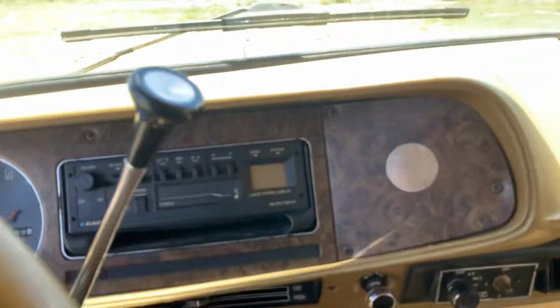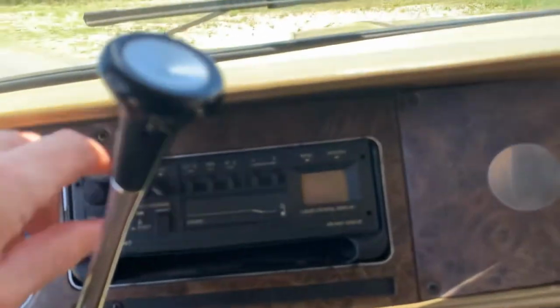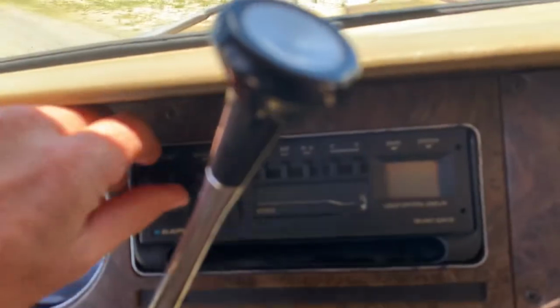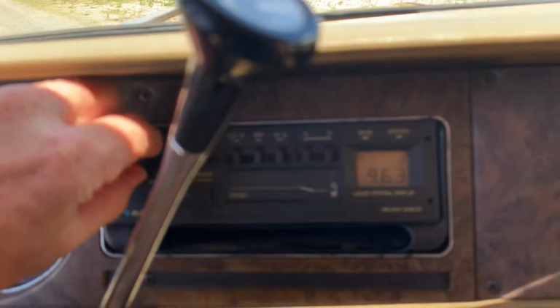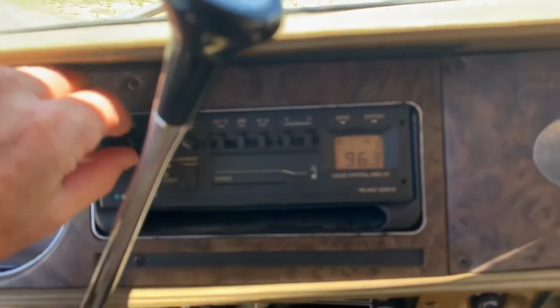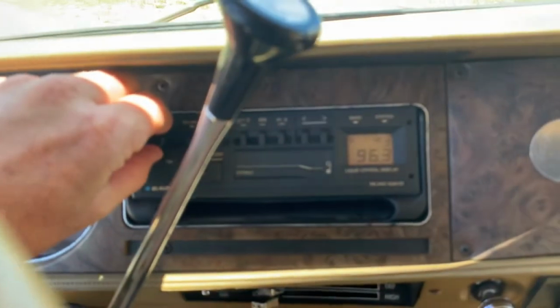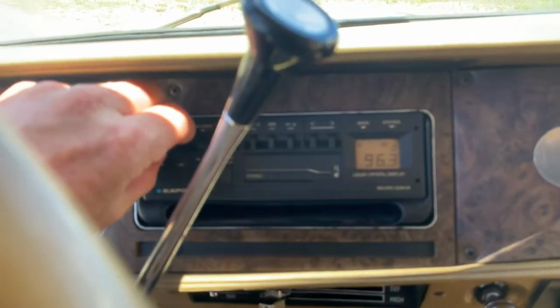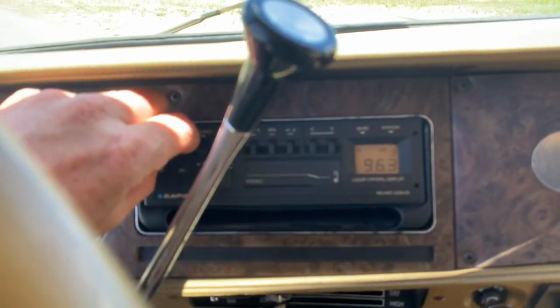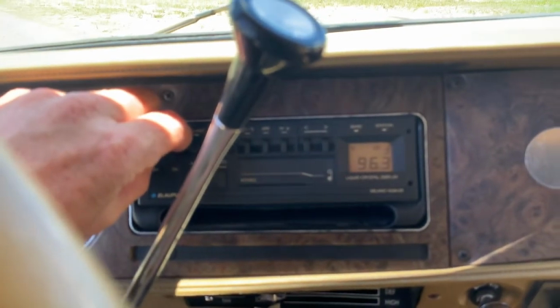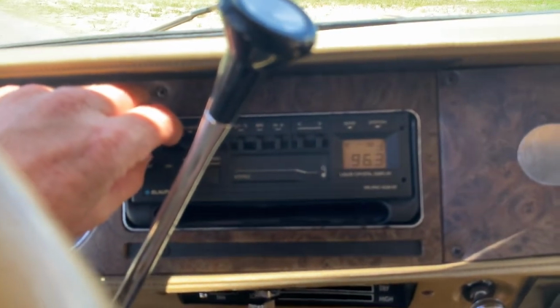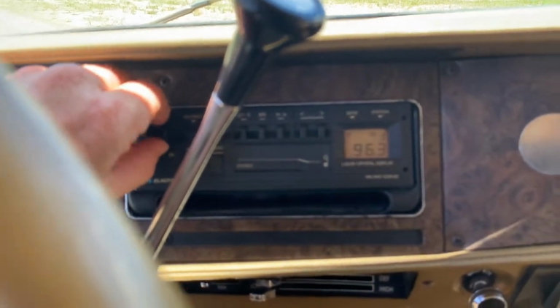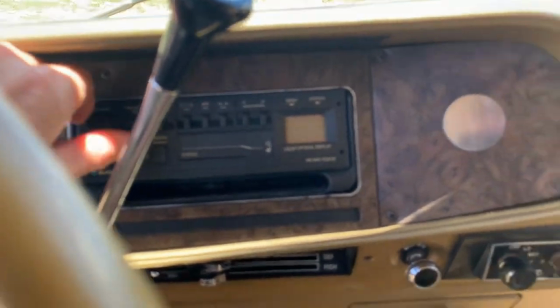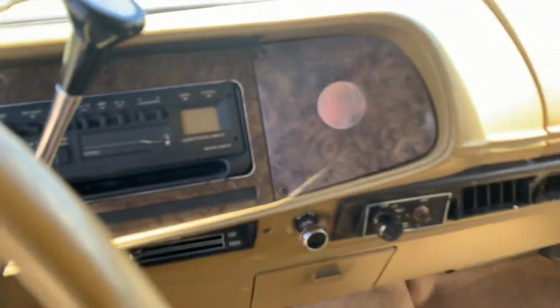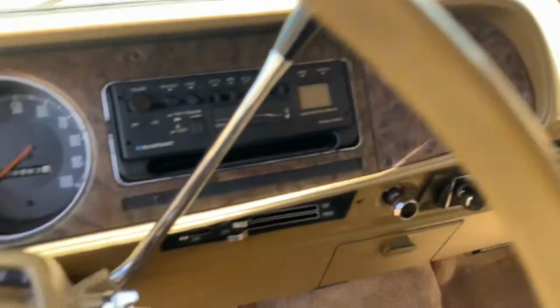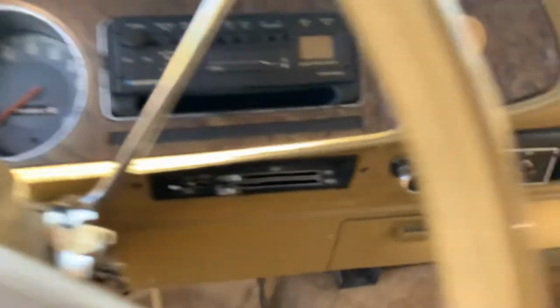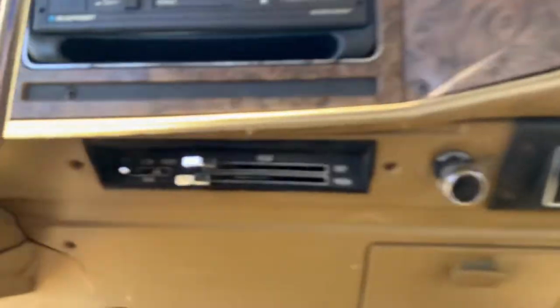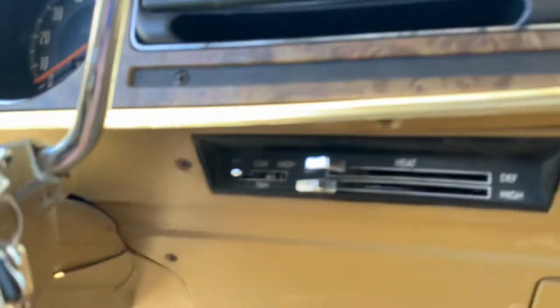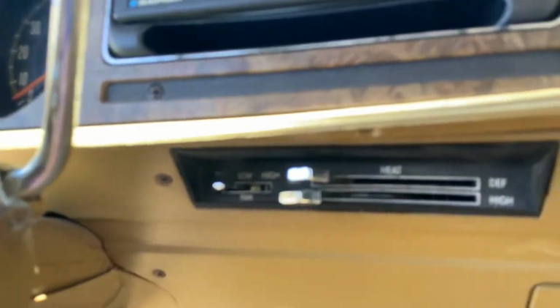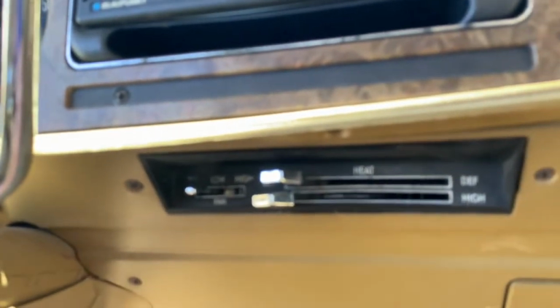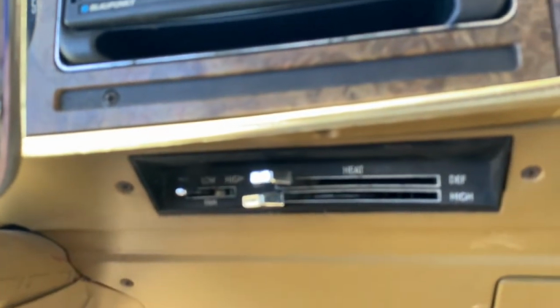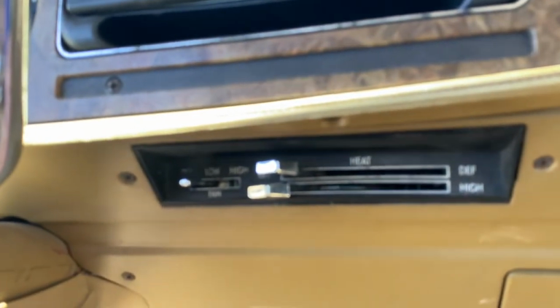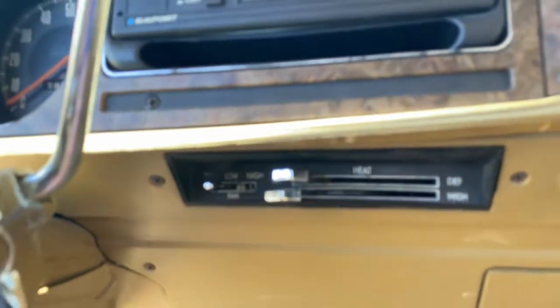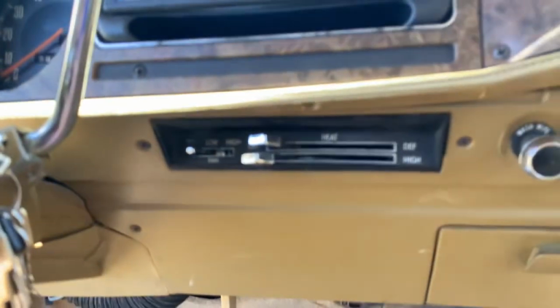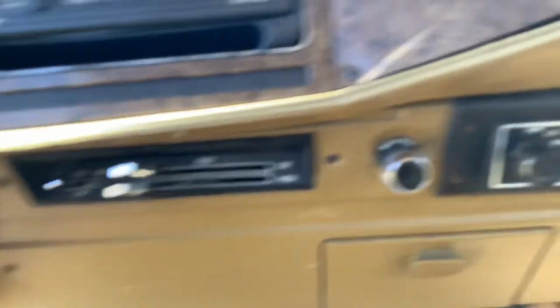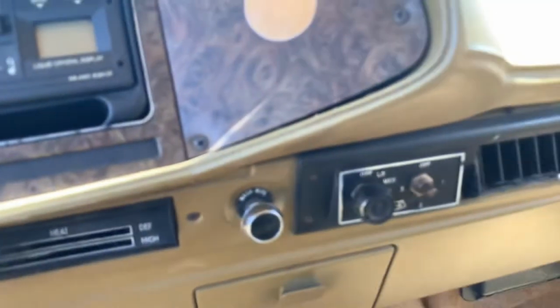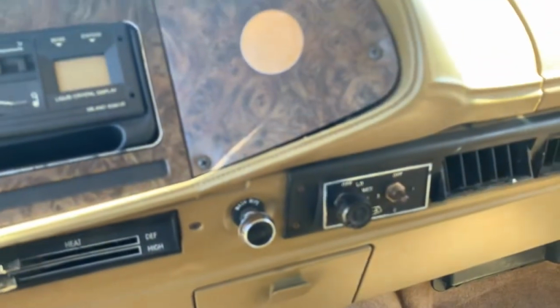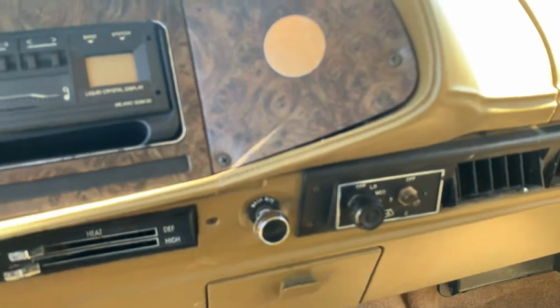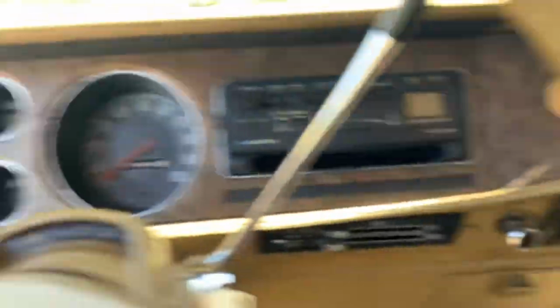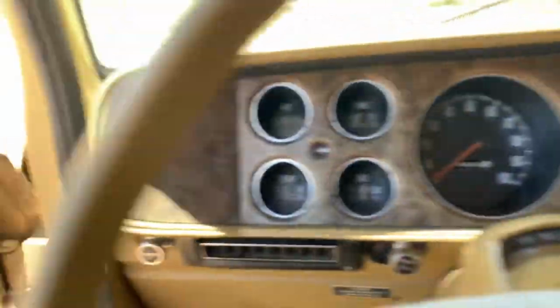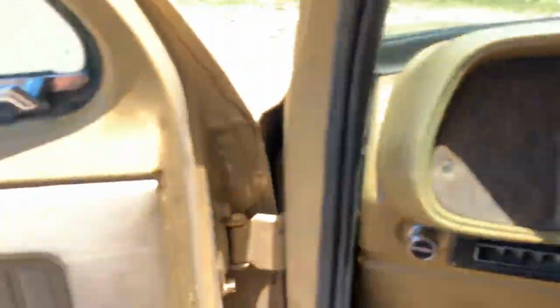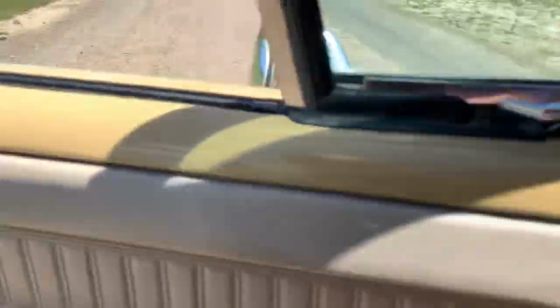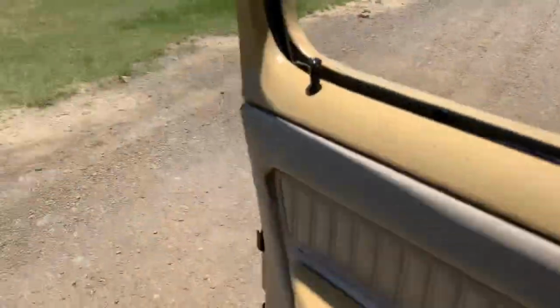Tape player works. The defroster works, demister. The air conditioner does not work. The windscreen wipers and all the lights work.